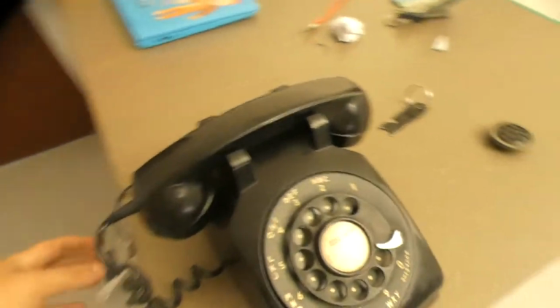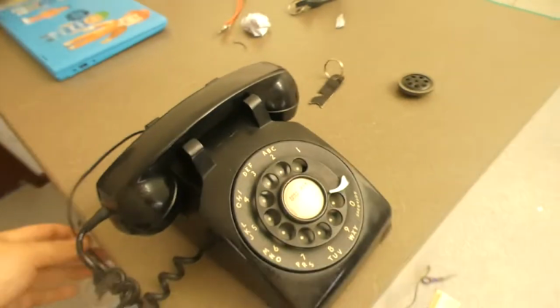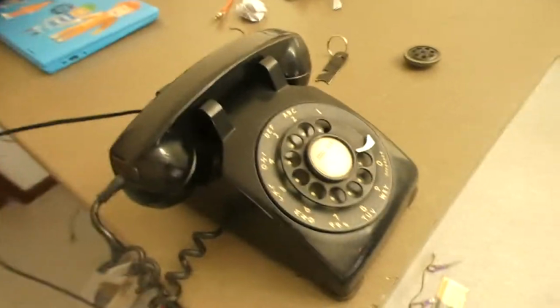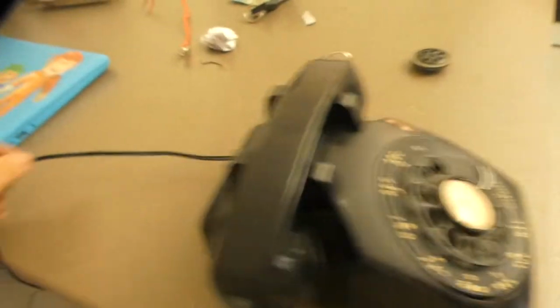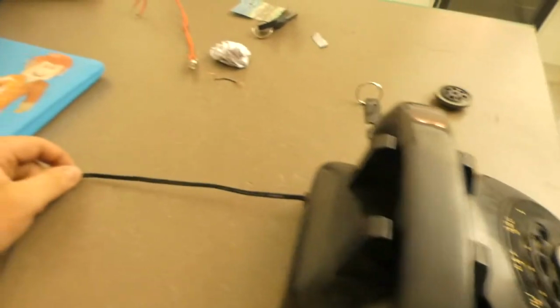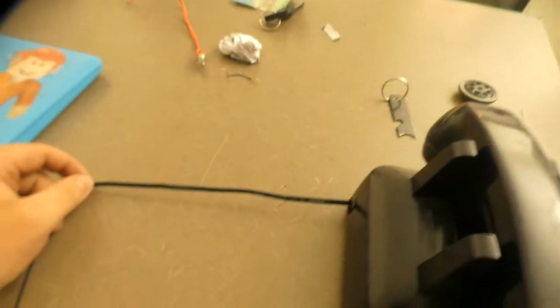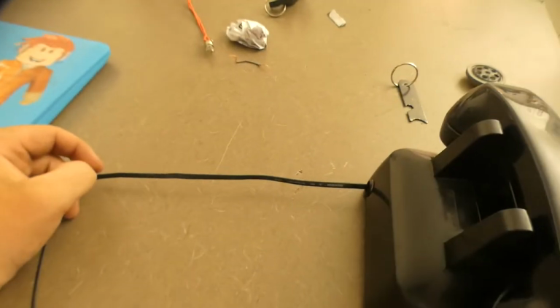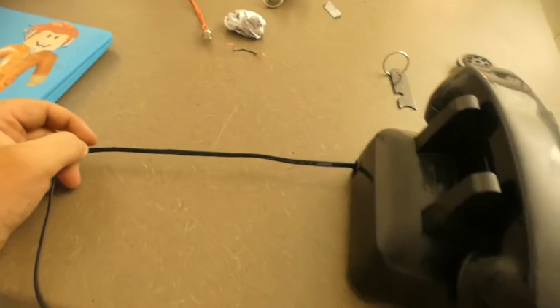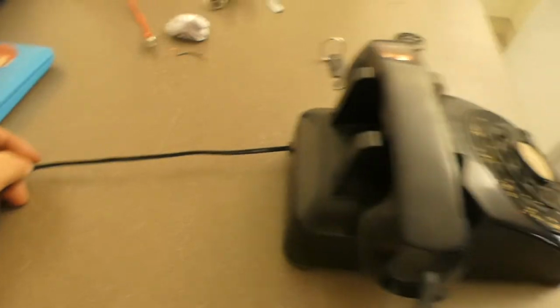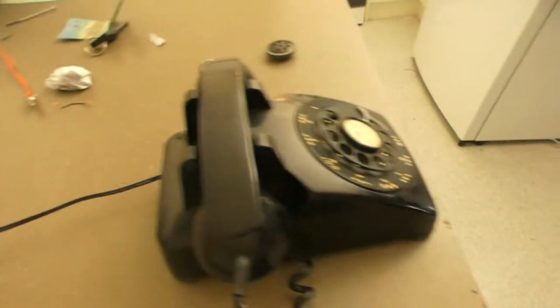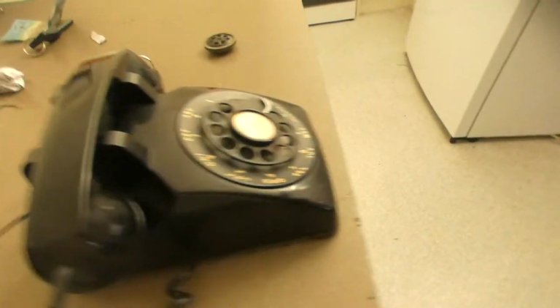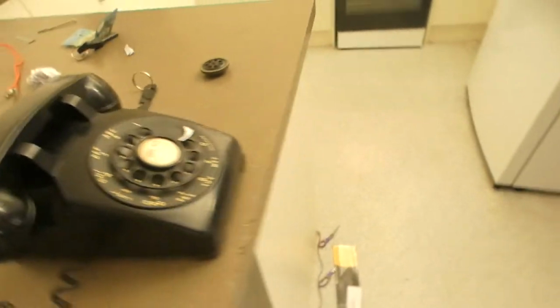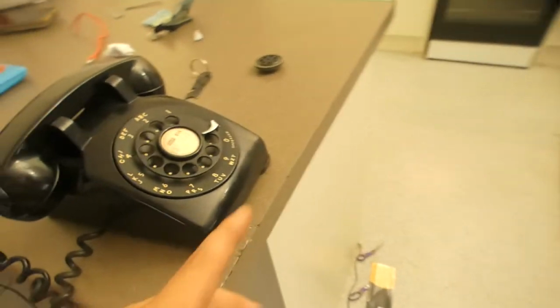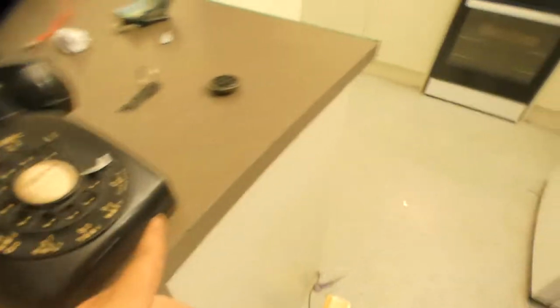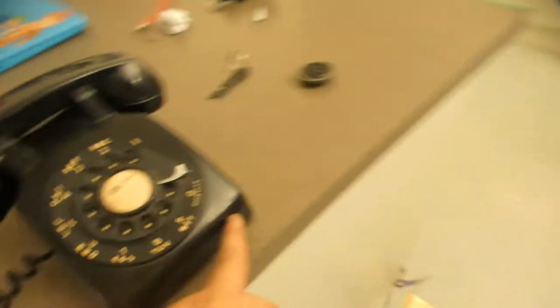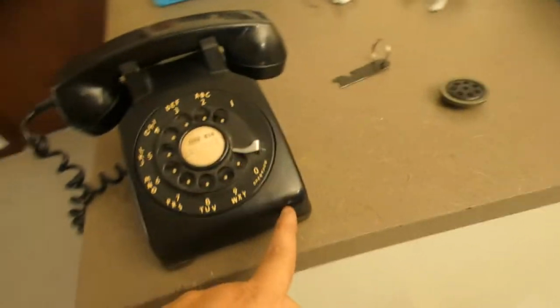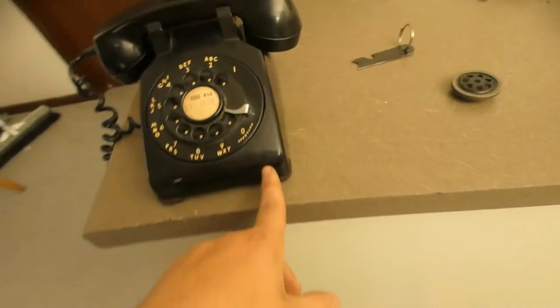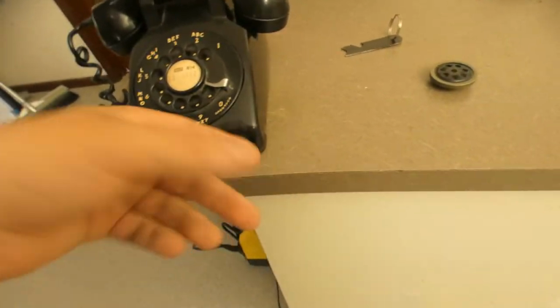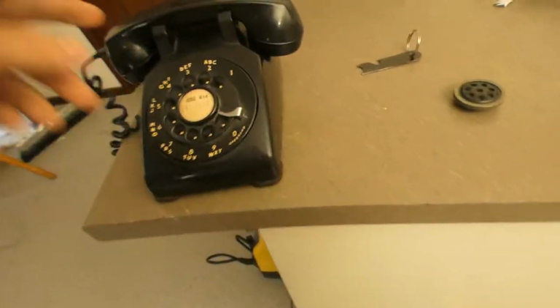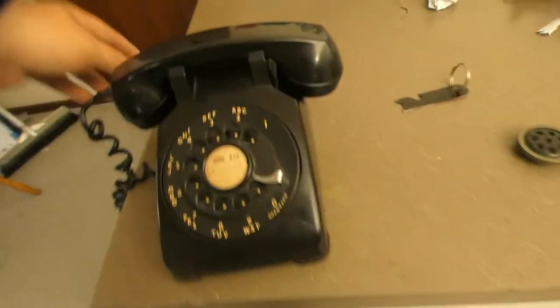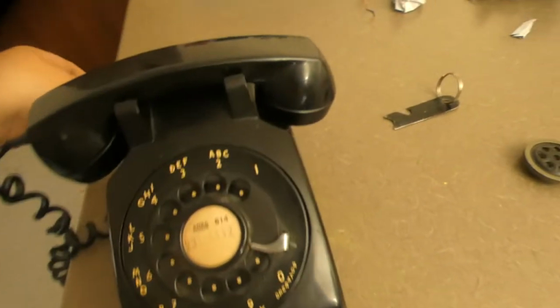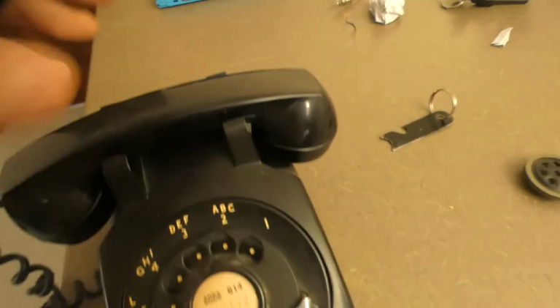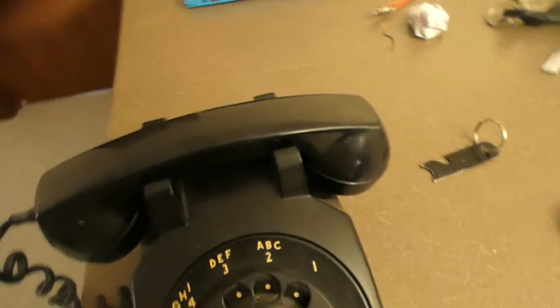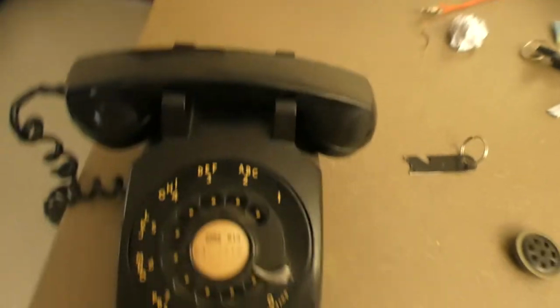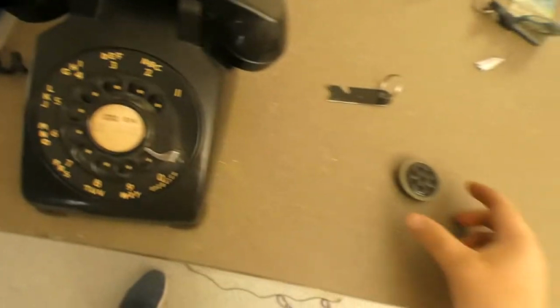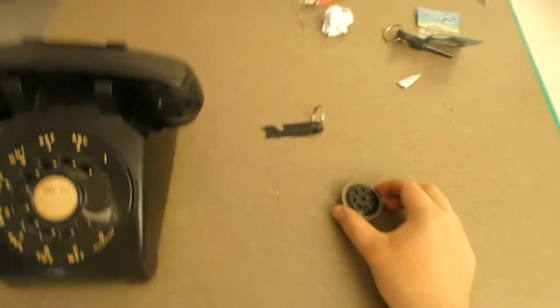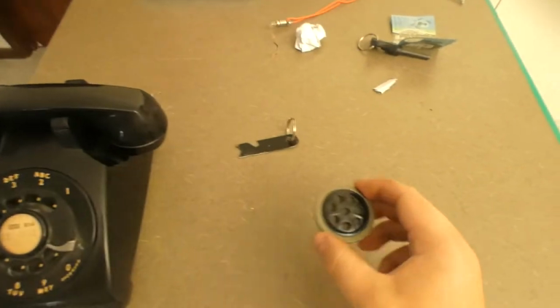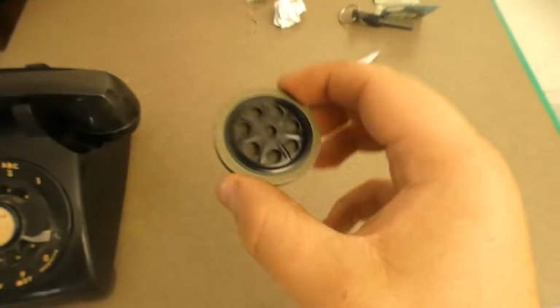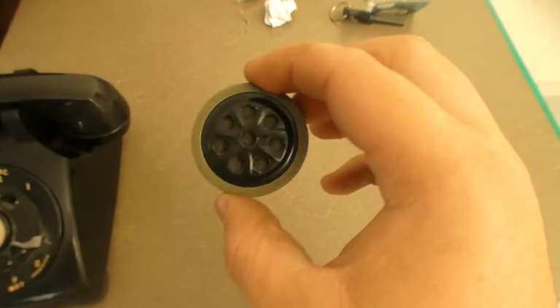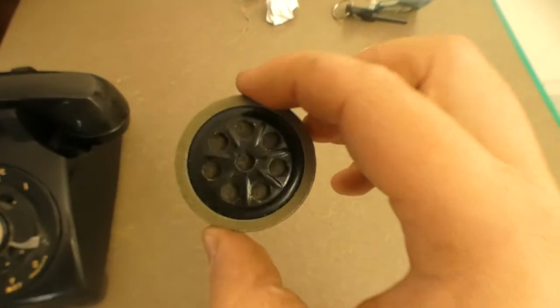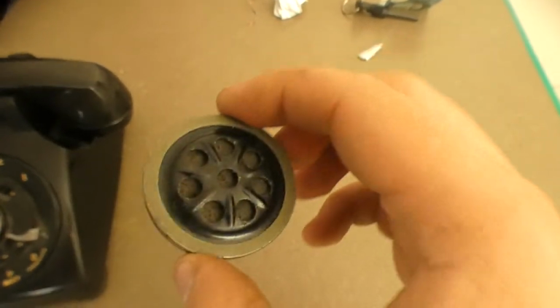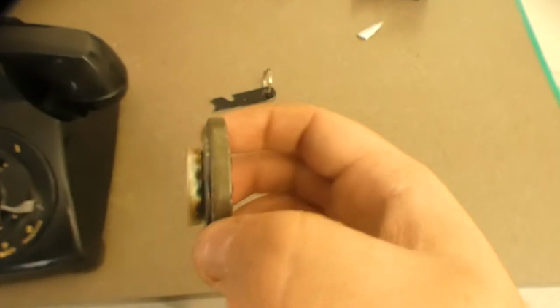When I got it, it had no line cord attached, so I just added a new line cord to it. Inside the phone it has an RJ11 clip underneath the dial, and I put this new cord on. I also had a spare microphone from my old Western Electric phone.